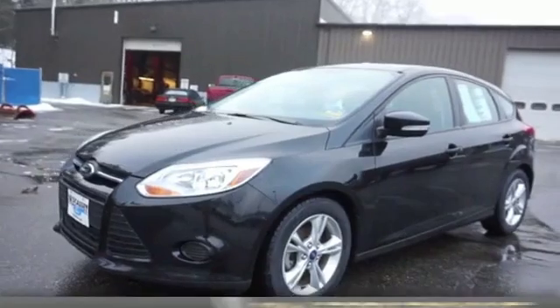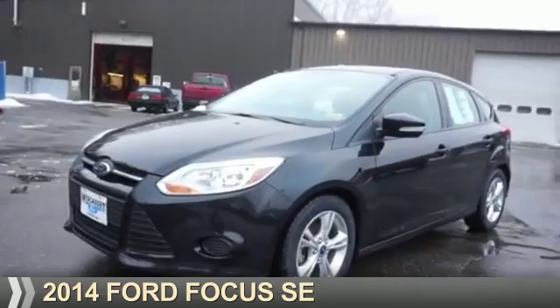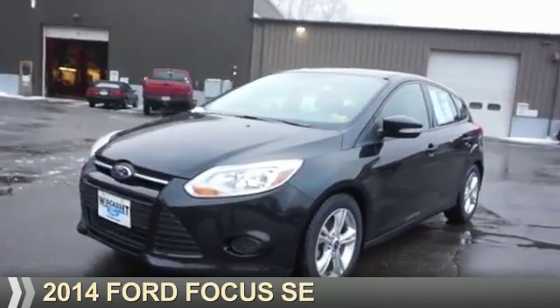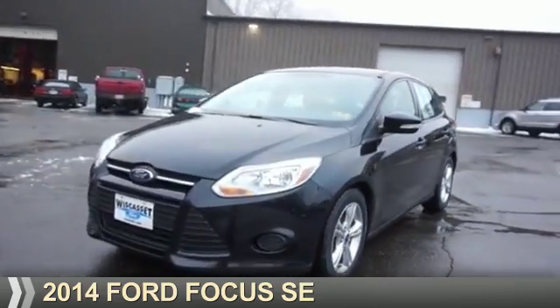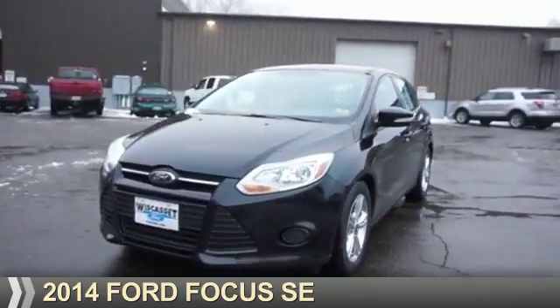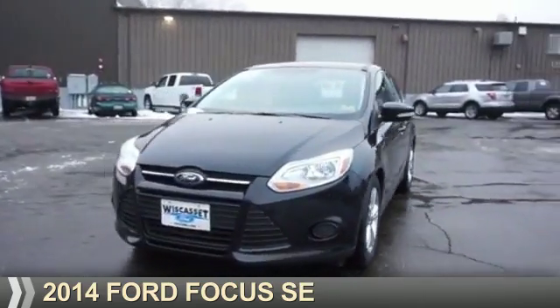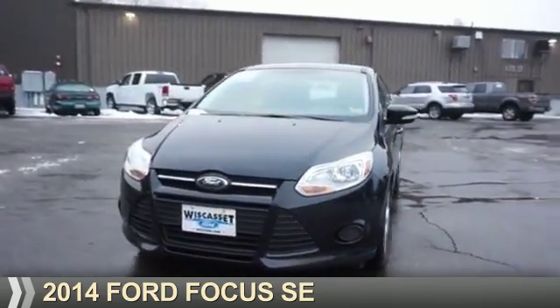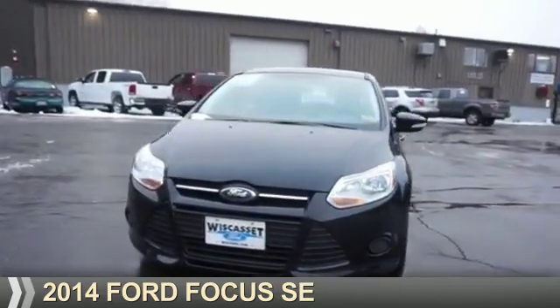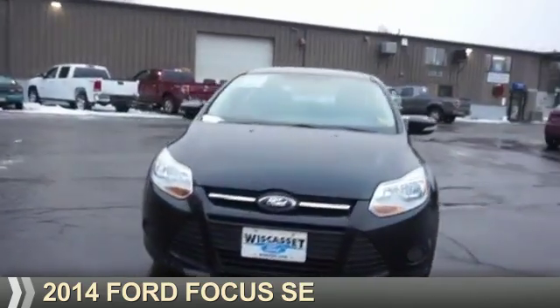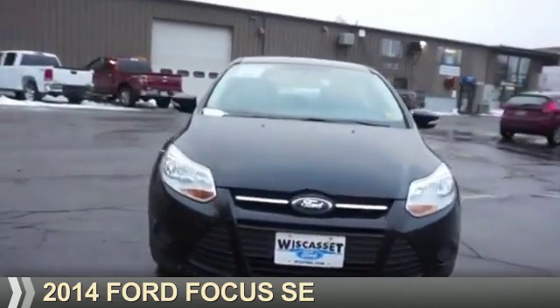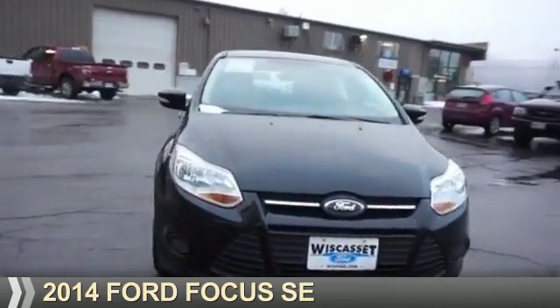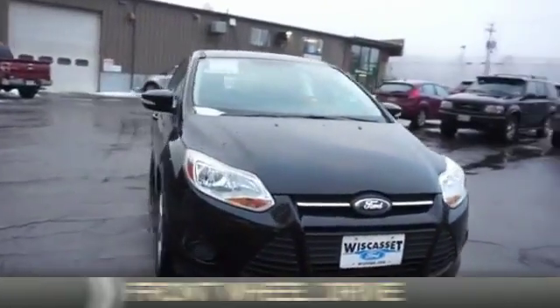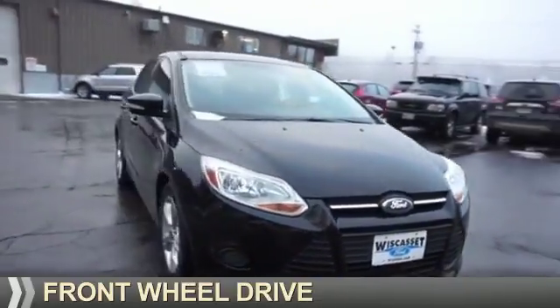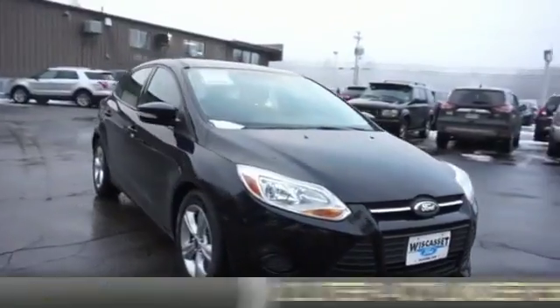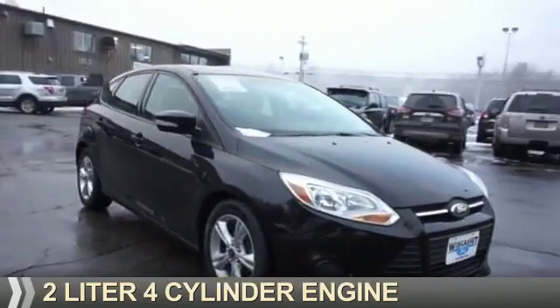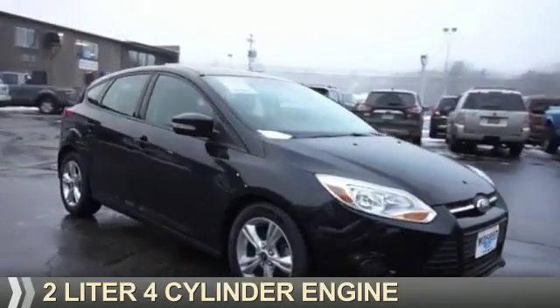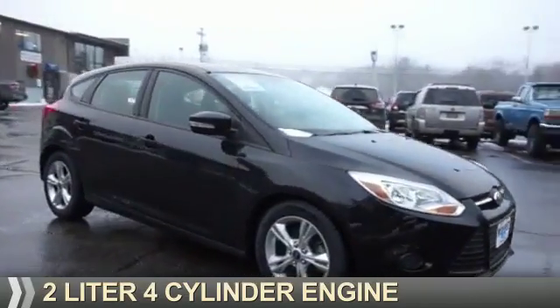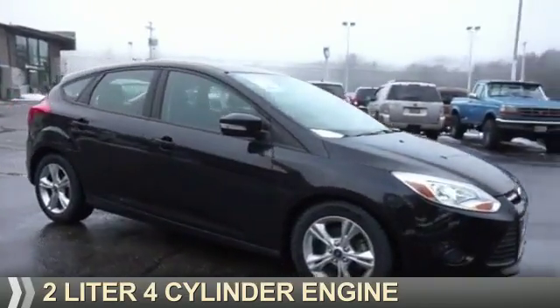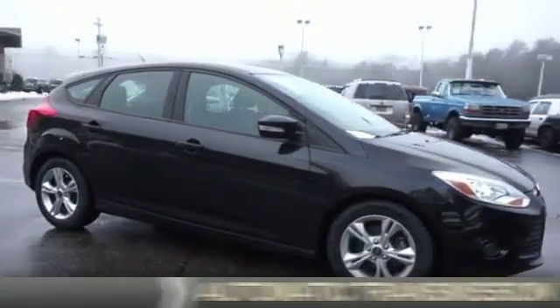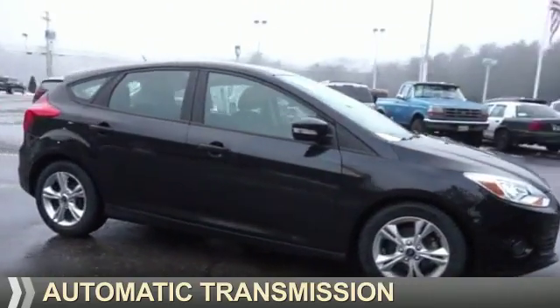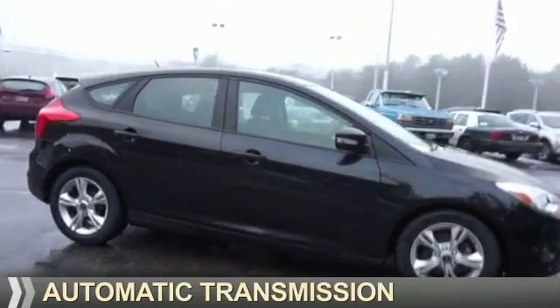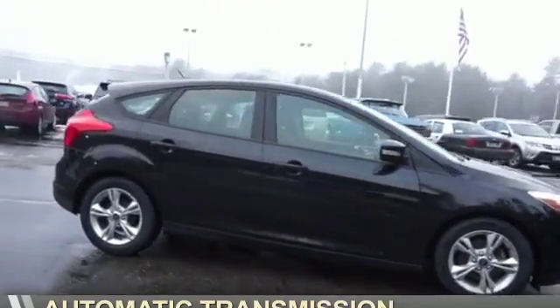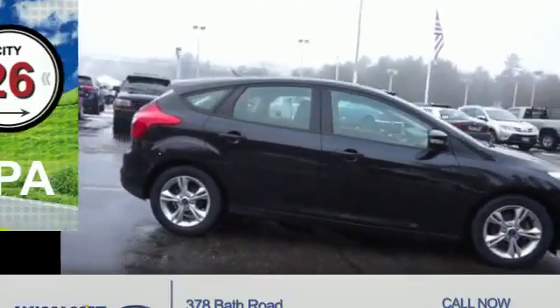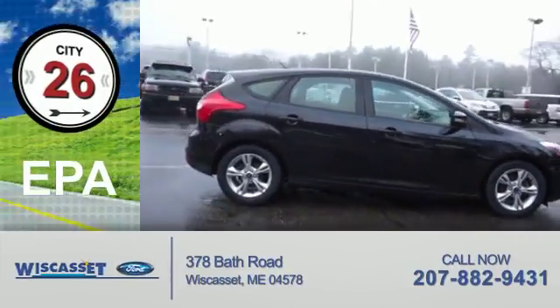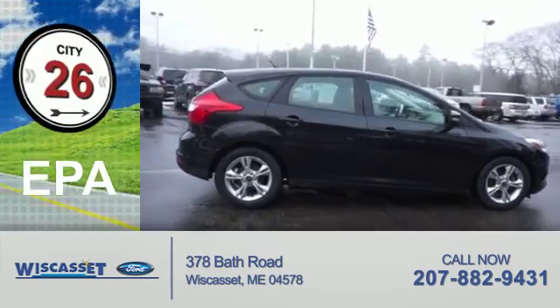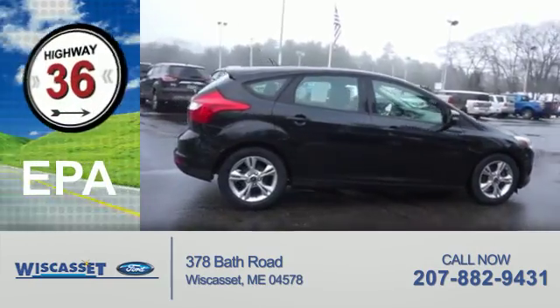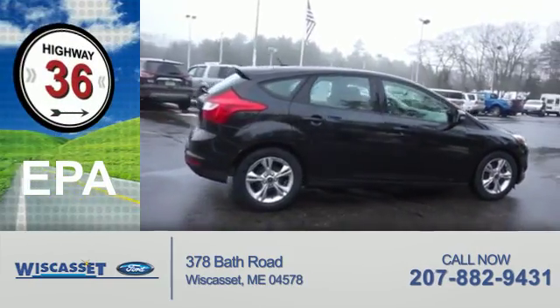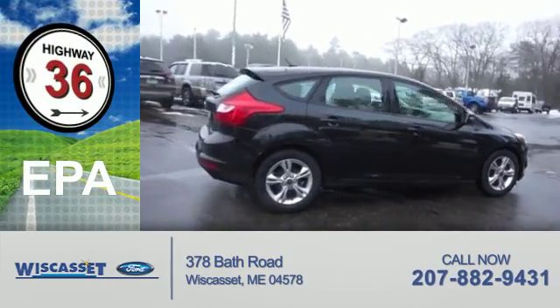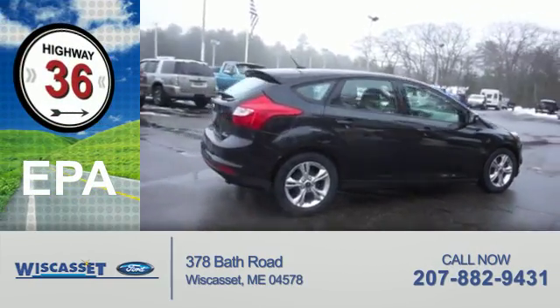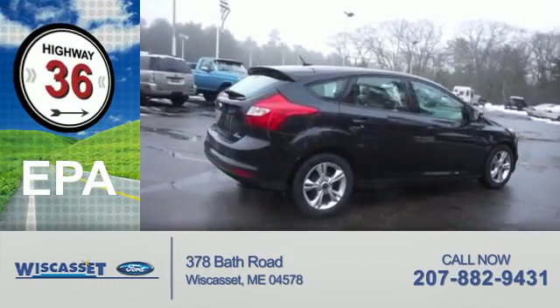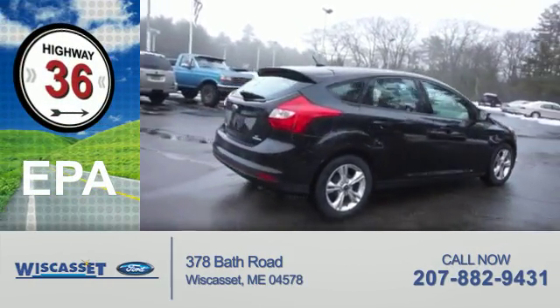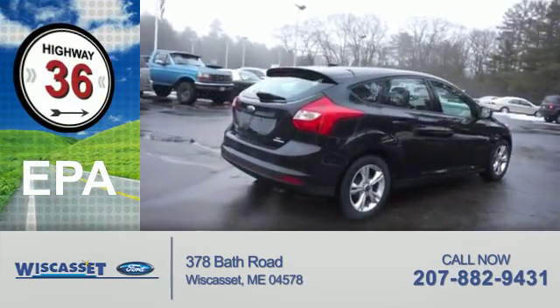Presenting the 2014 Ford Focus. It's powered by front-wheel drive, a two-liter four-cylinder engine, and an automatic transmission. Great fuel efficiency saves you money by requiring fewer trips to the gas station.